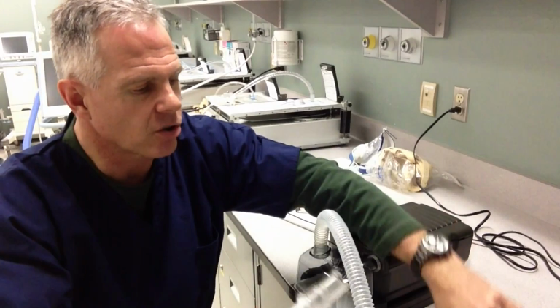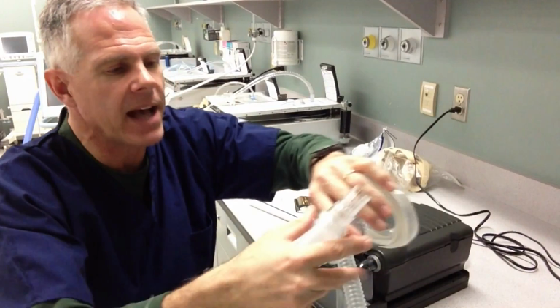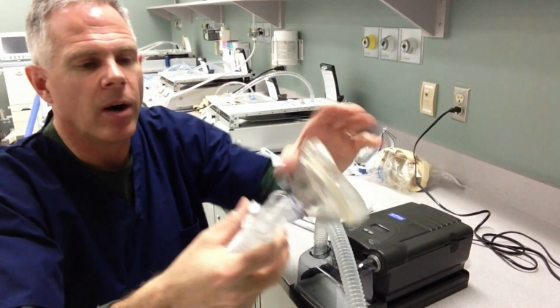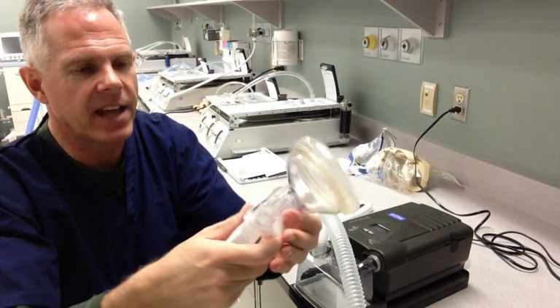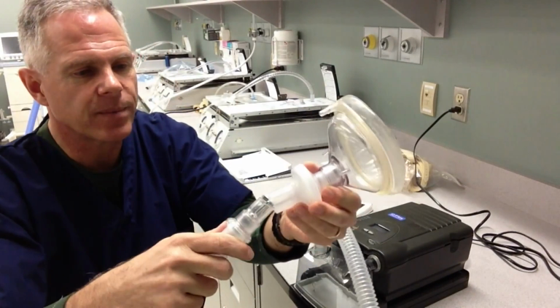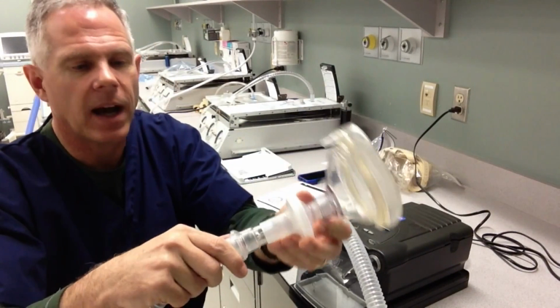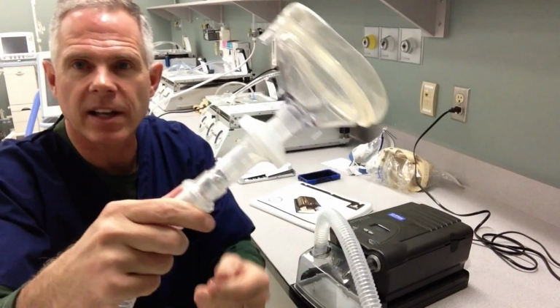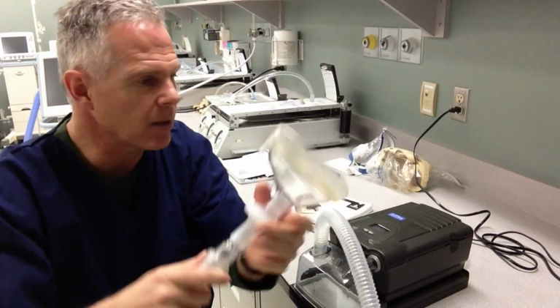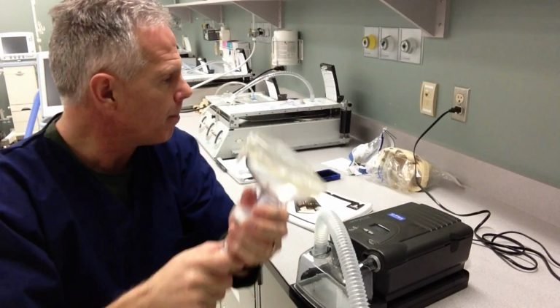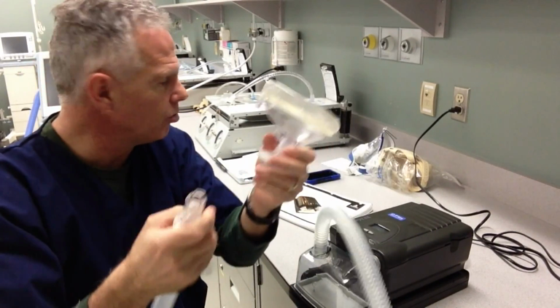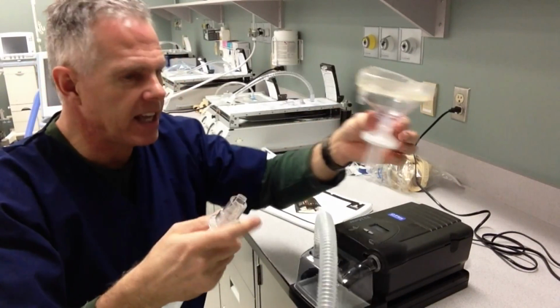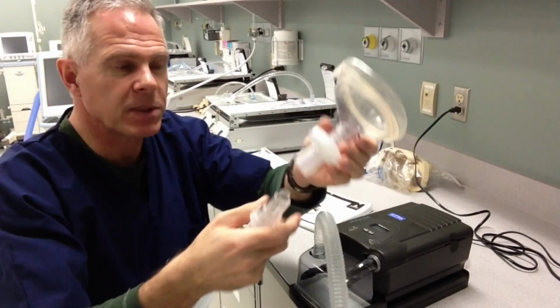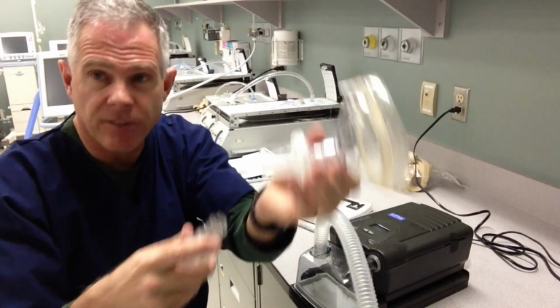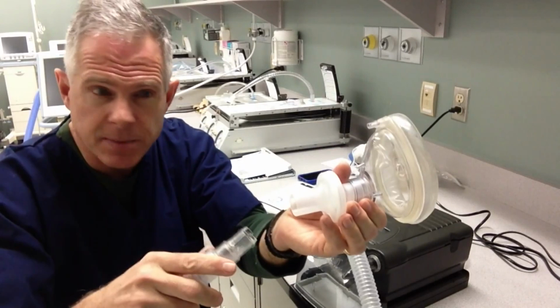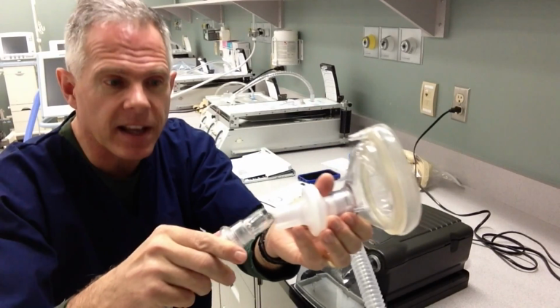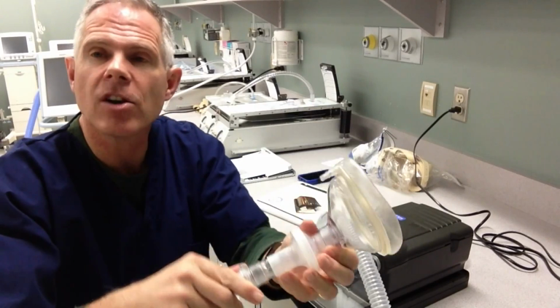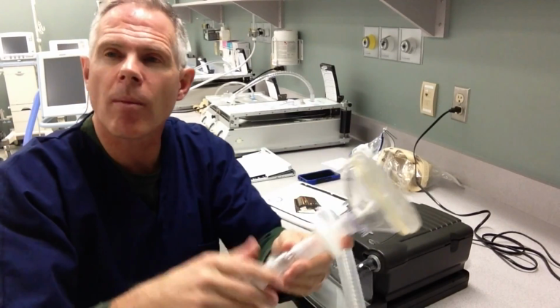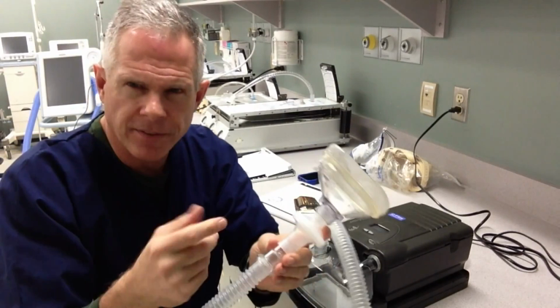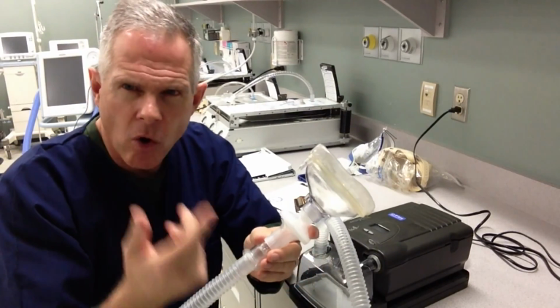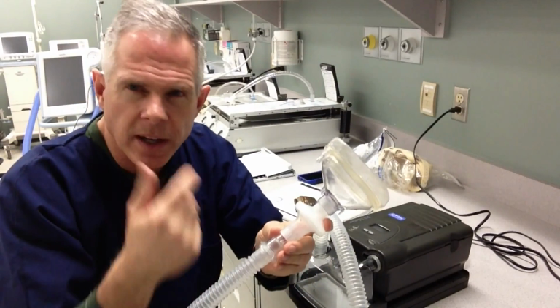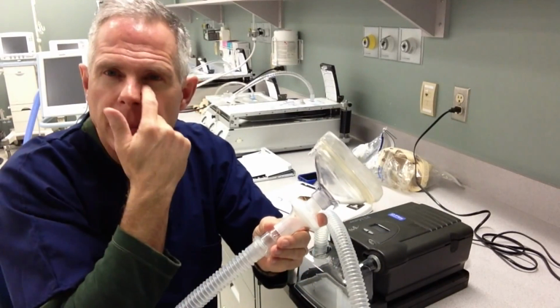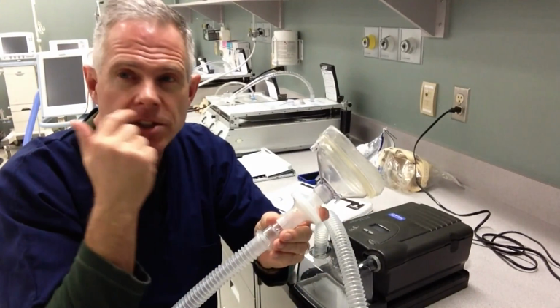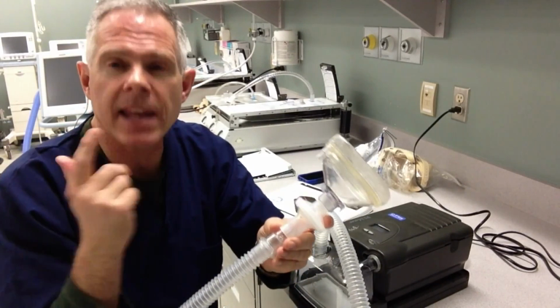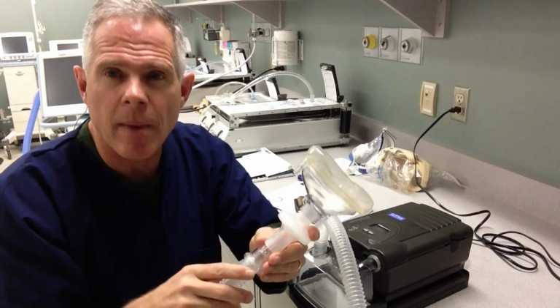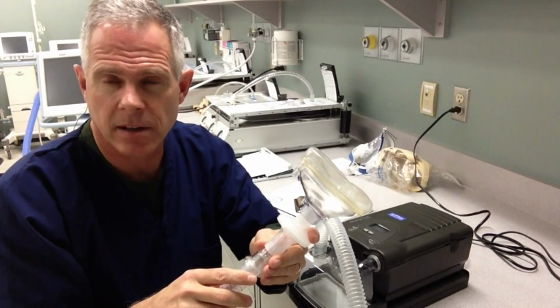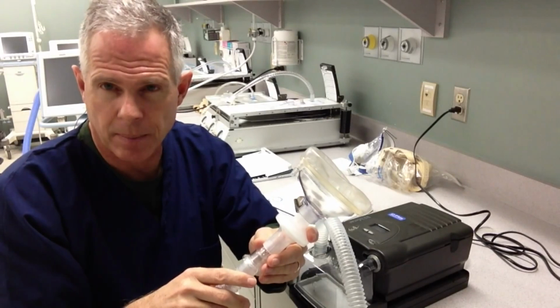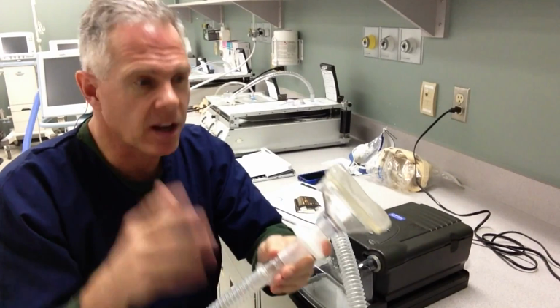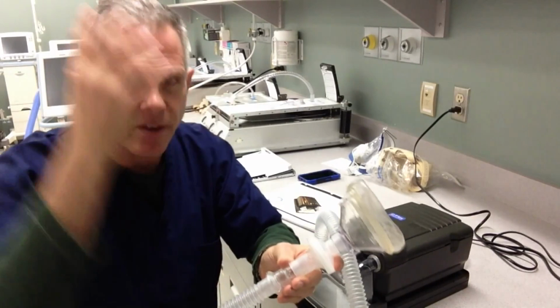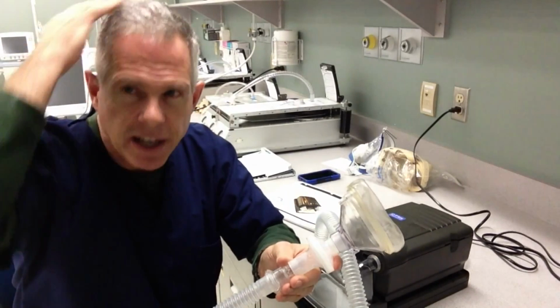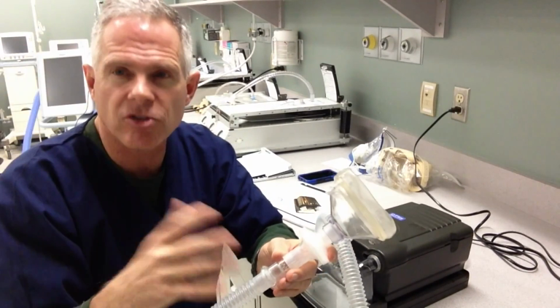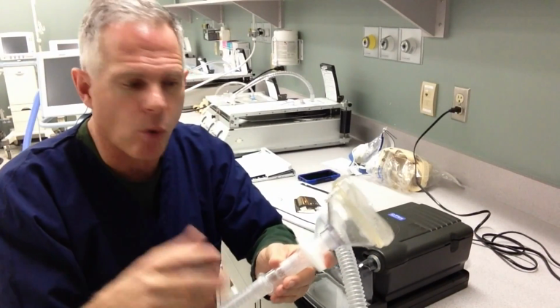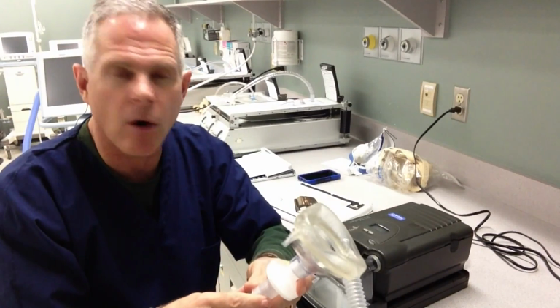Their mask will attach just like this. We may use a specific full face mask like this, or more often with a home unit it might be just a nasal mask for the patient. They'll have a variety of head straps to hold that on.